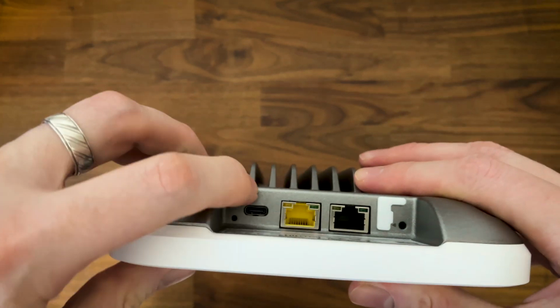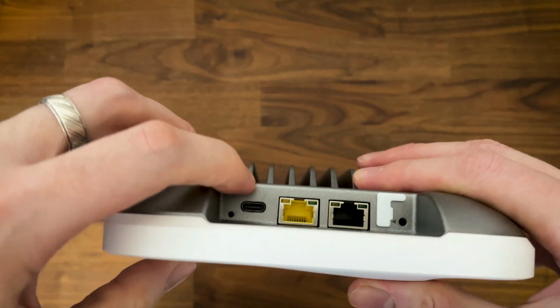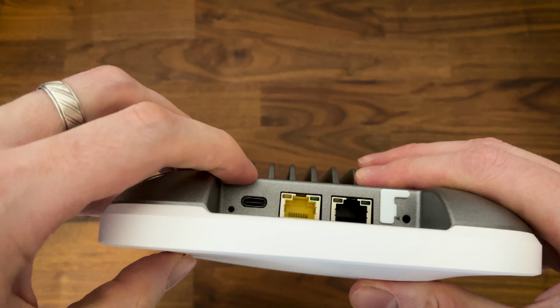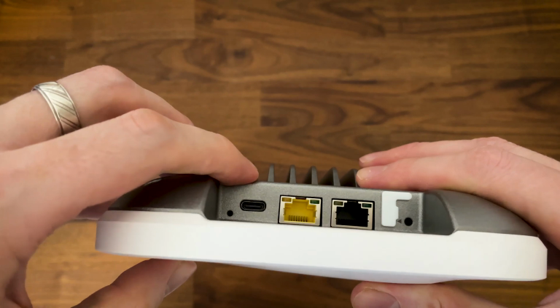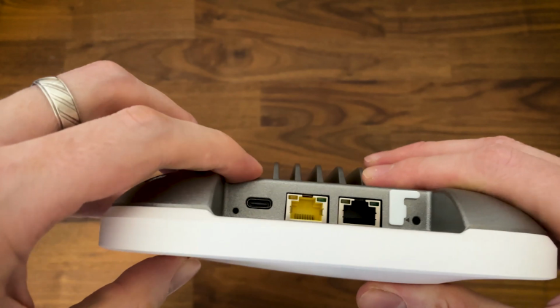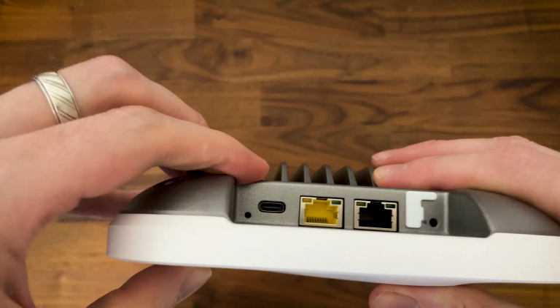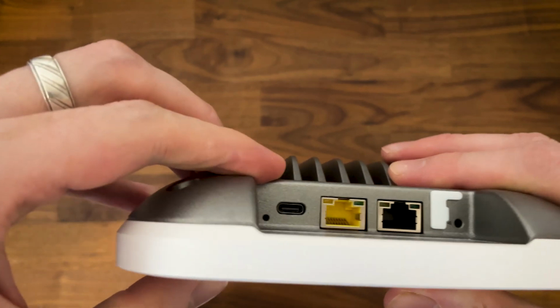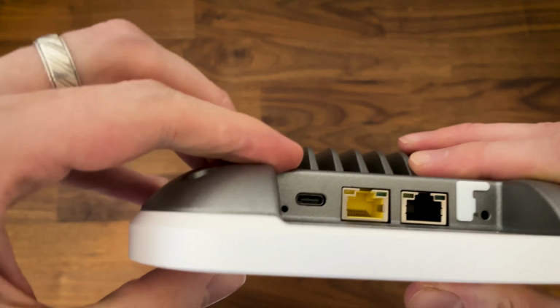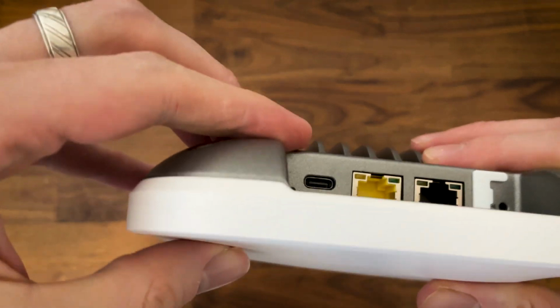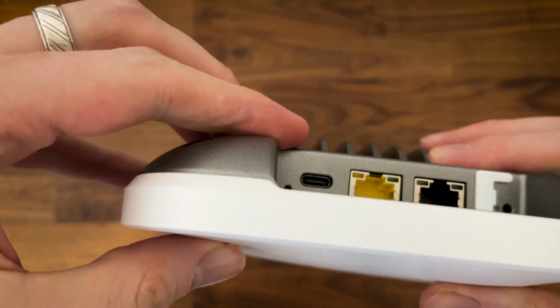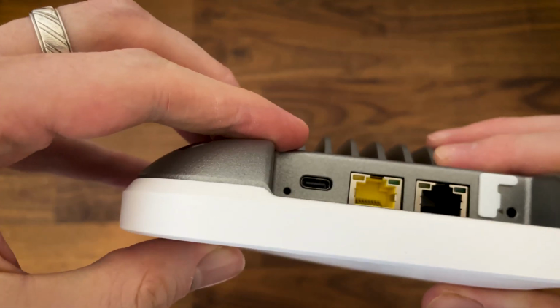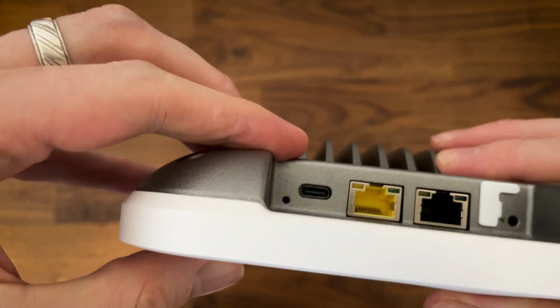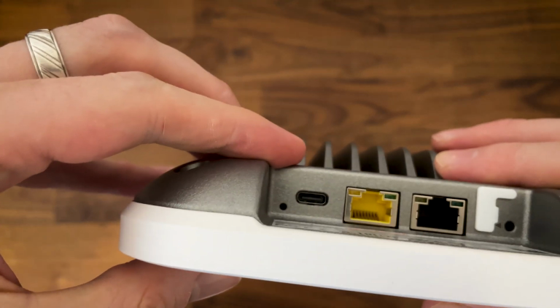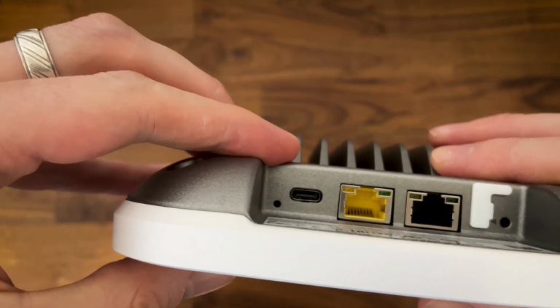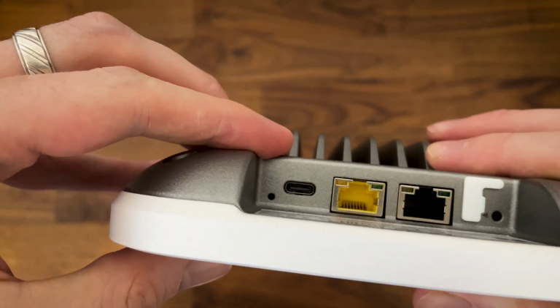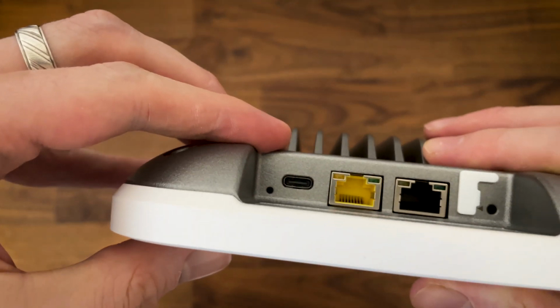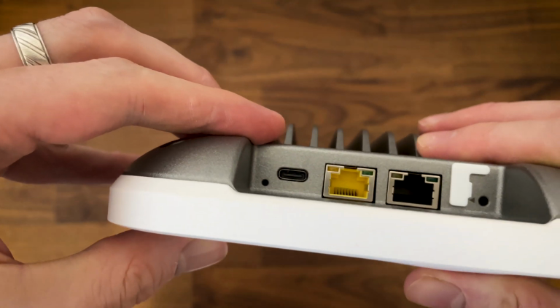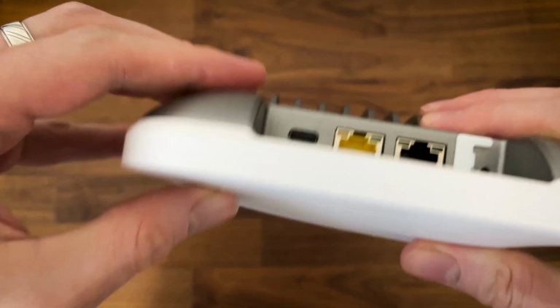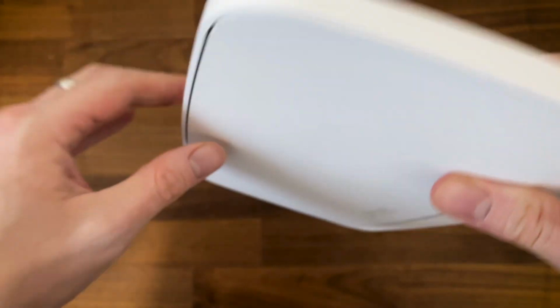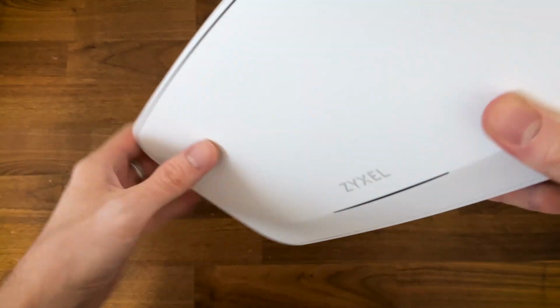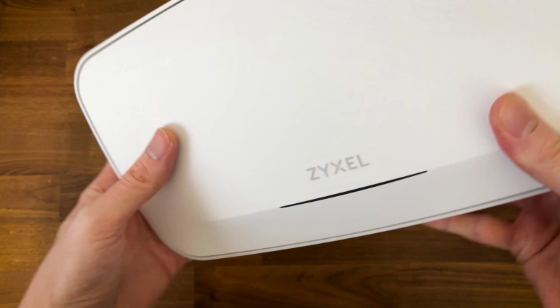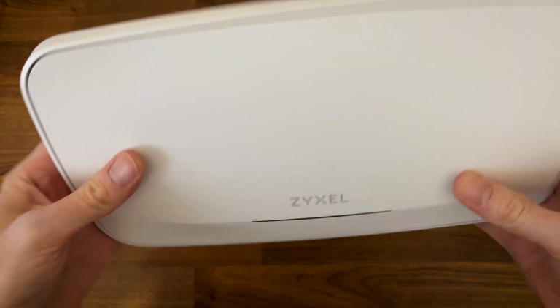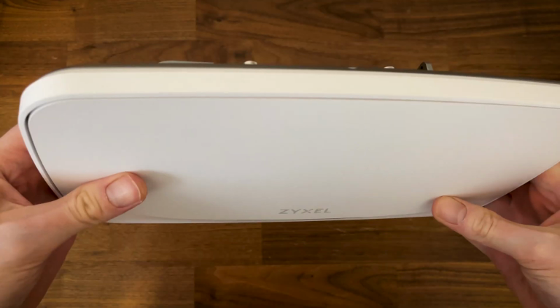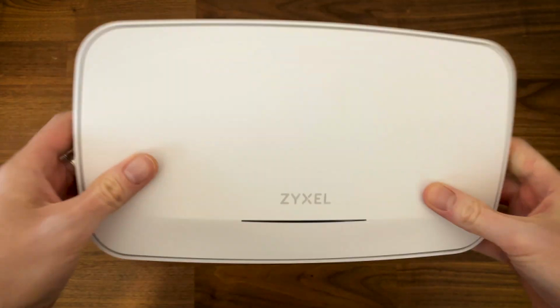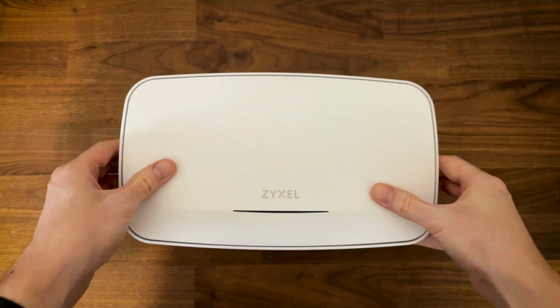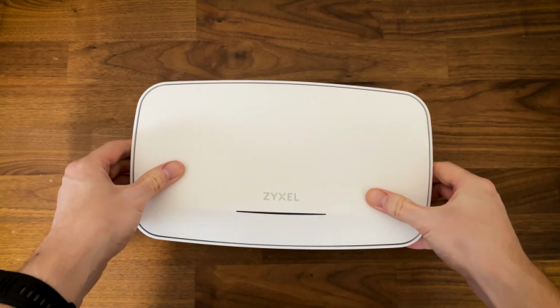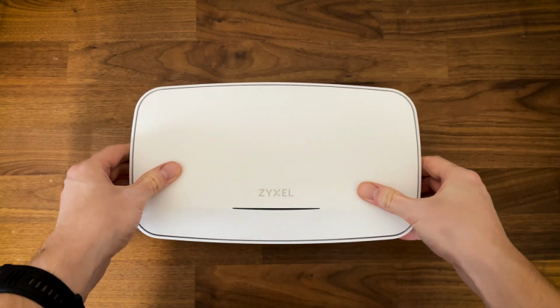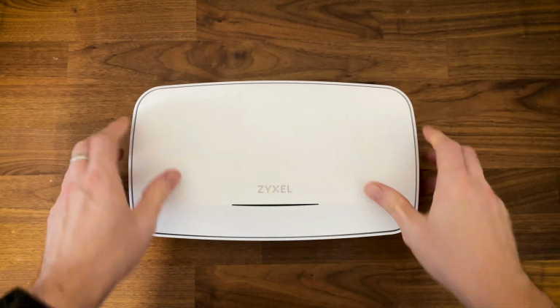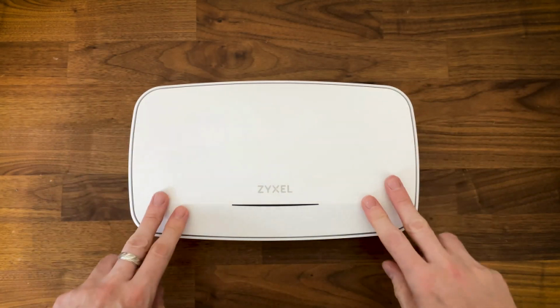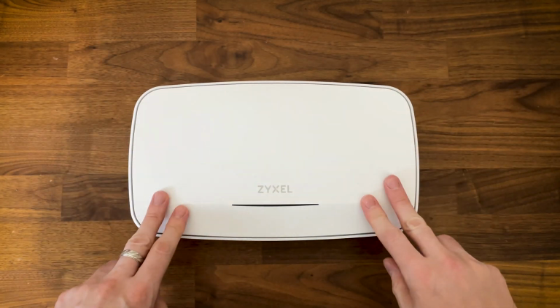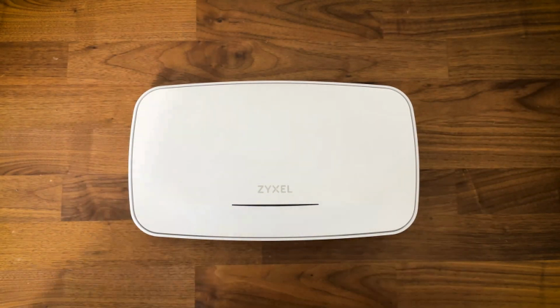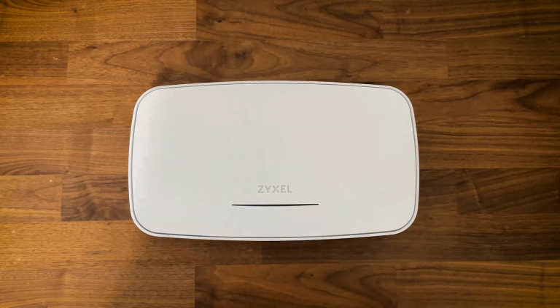We also get a 10 gigabit port, which sits next to a 1 gigabit port that sticks out a bit like a sore thumb. Well, at least one supports 10 gigabits per second.